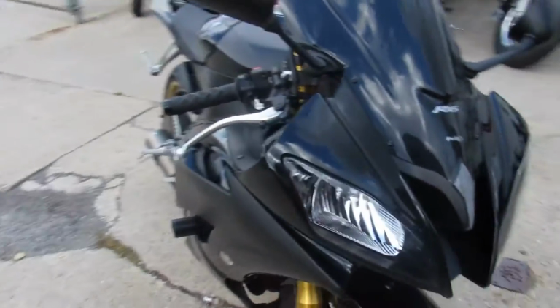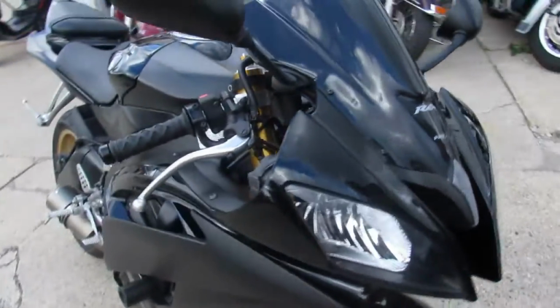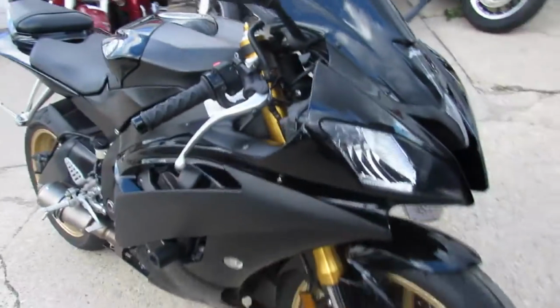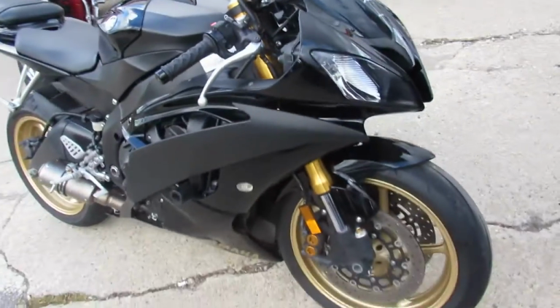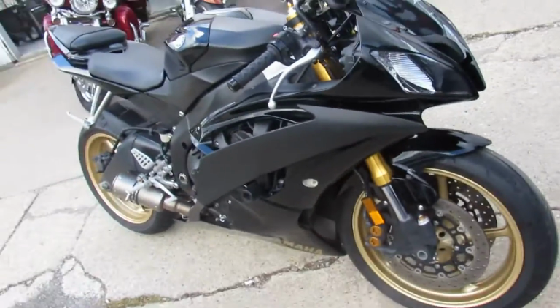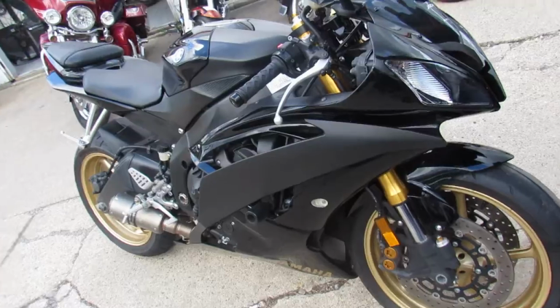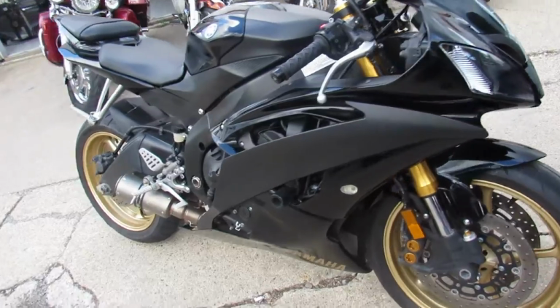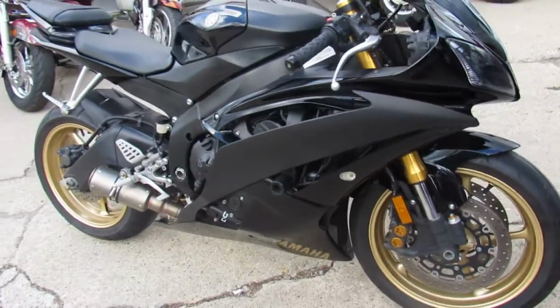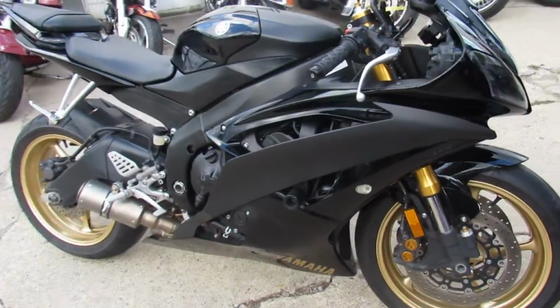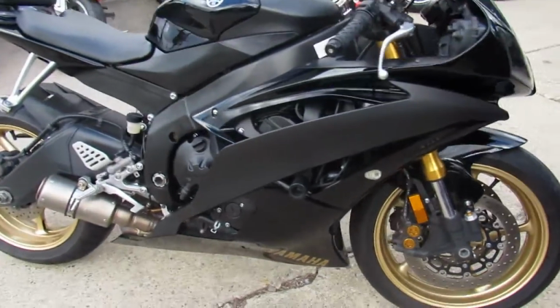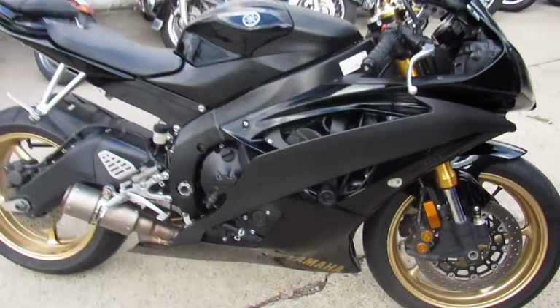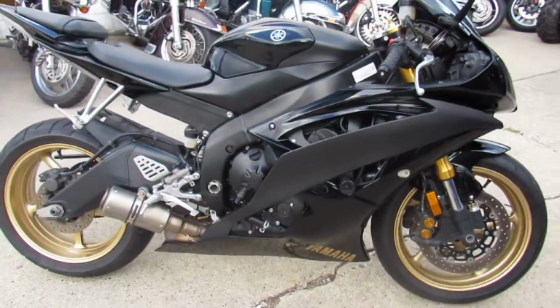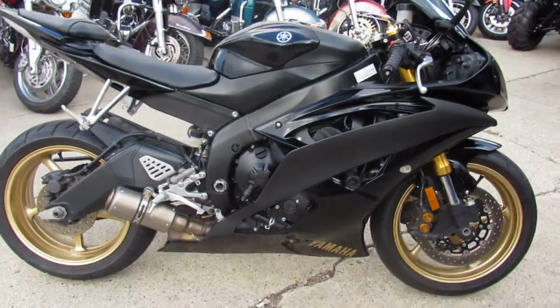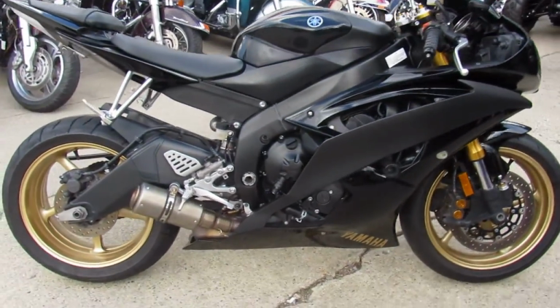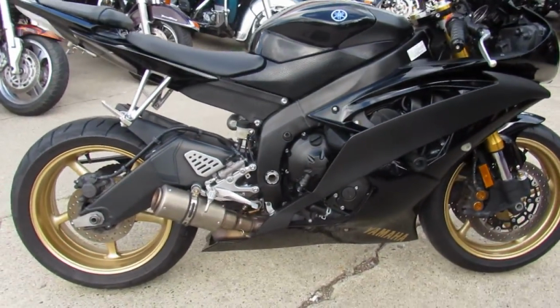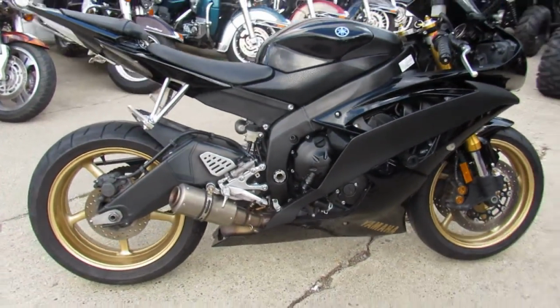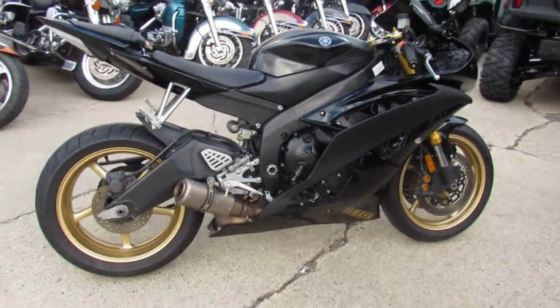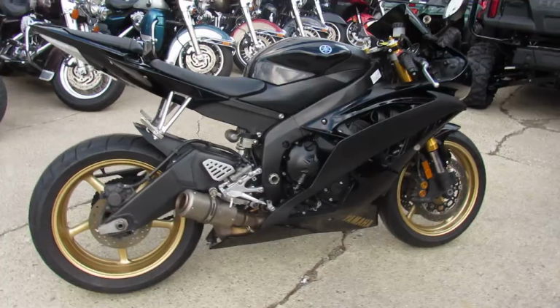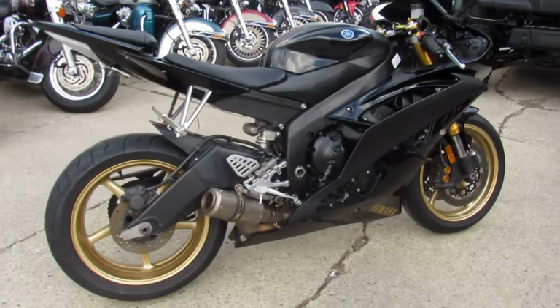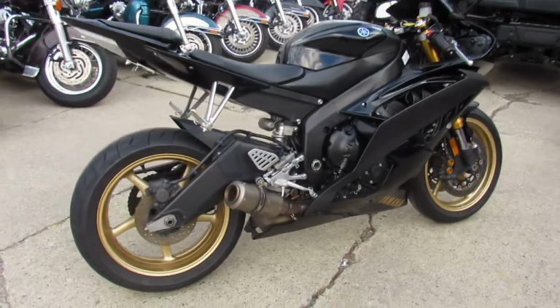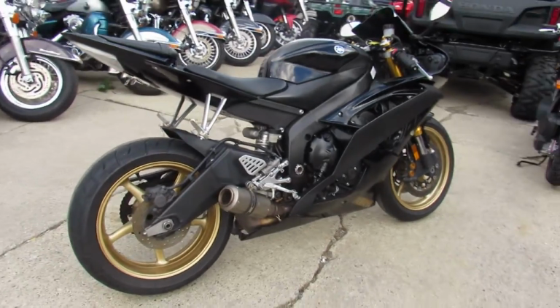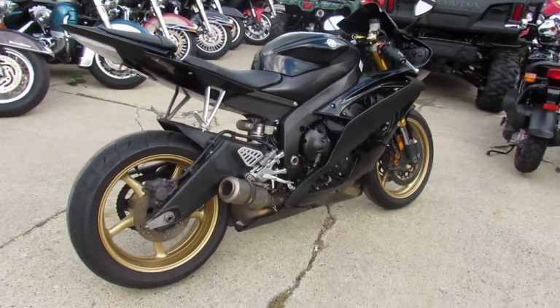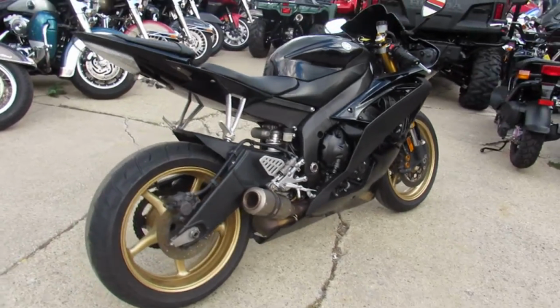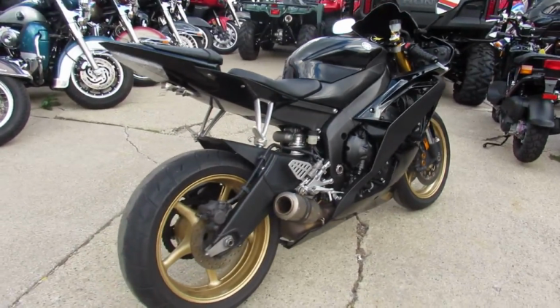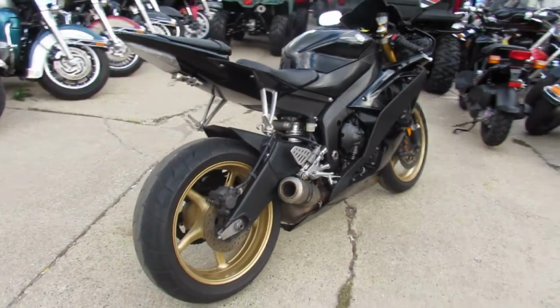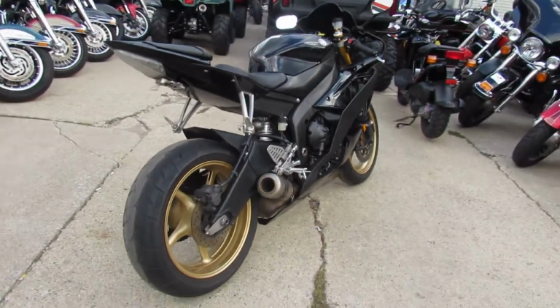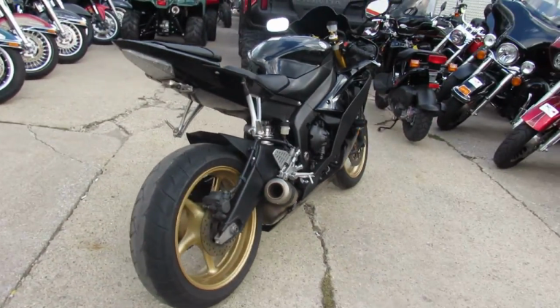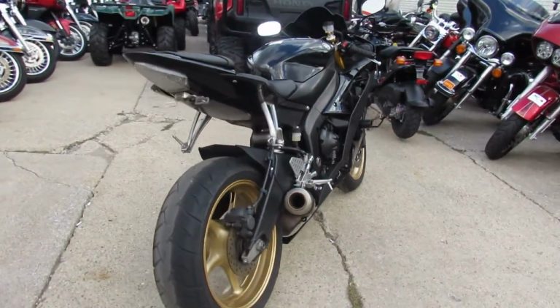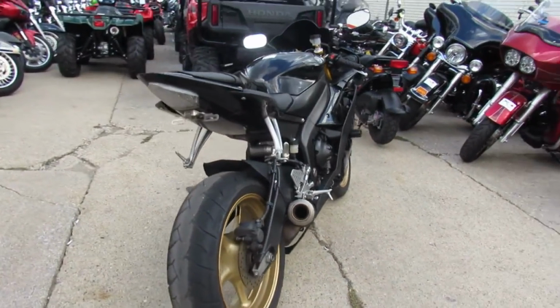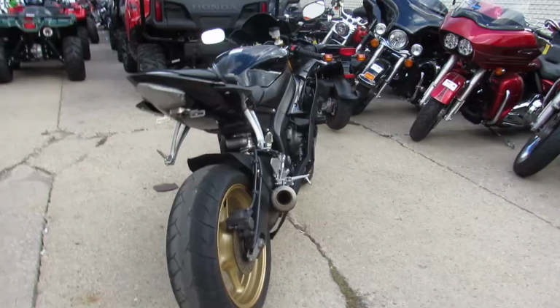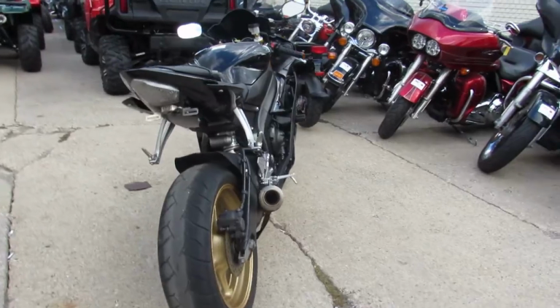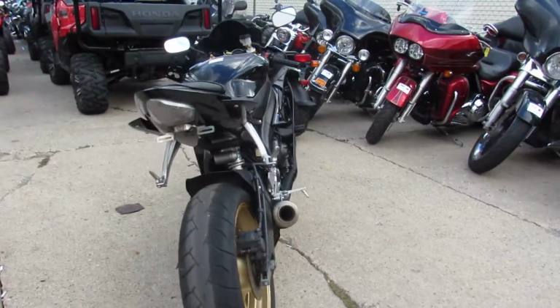This one here is a 2009 Yamaha R6 Raven Edition, only $54.99 guys, nice clean R6 with all the extras. It's got a fender eliminator kit, shorty exhaust, frame sliders, flush mount front turn signals and more guys.